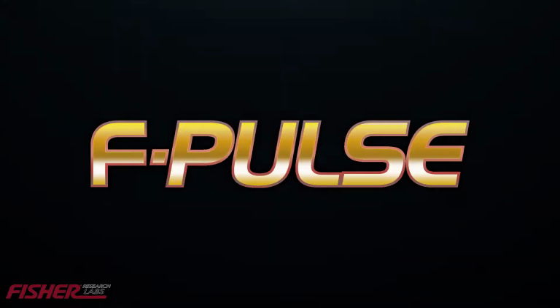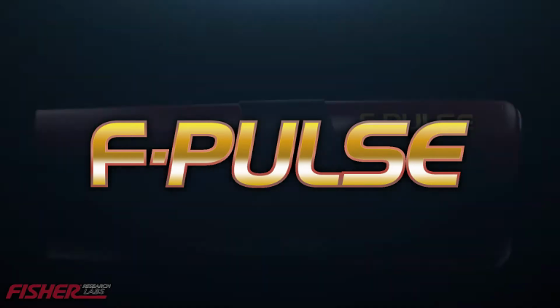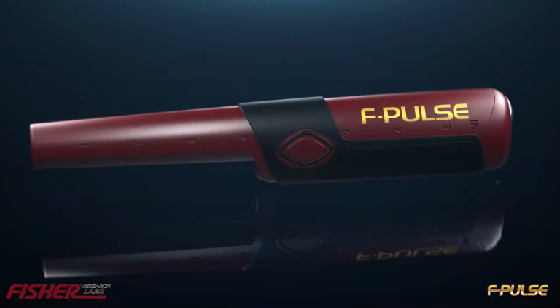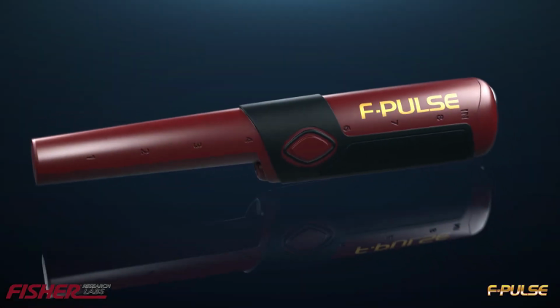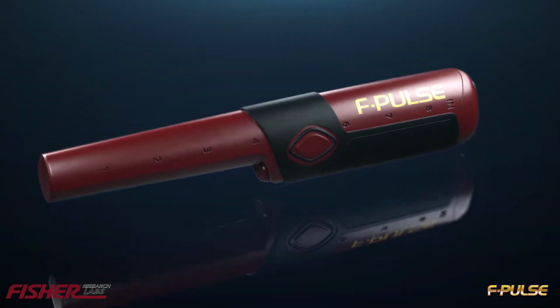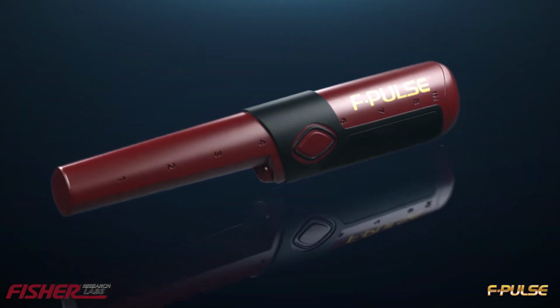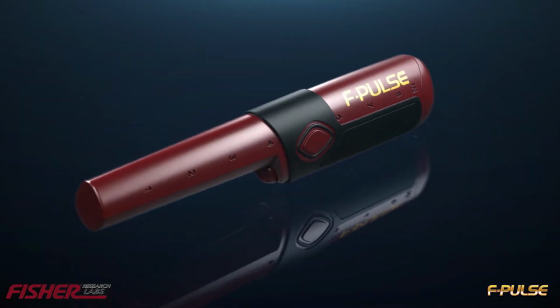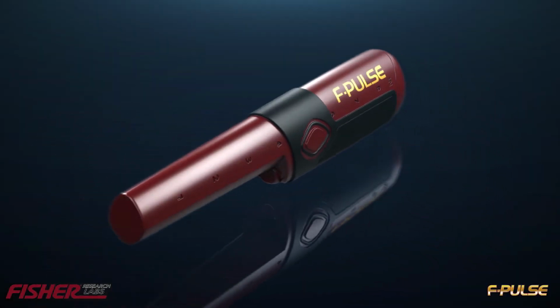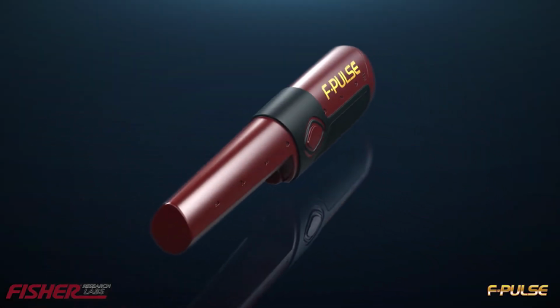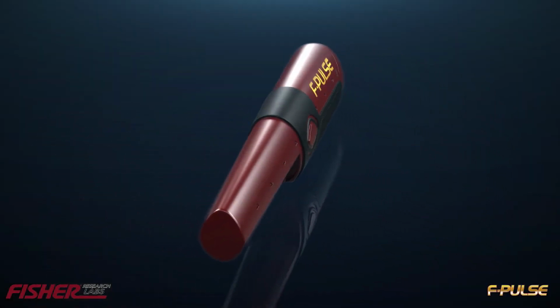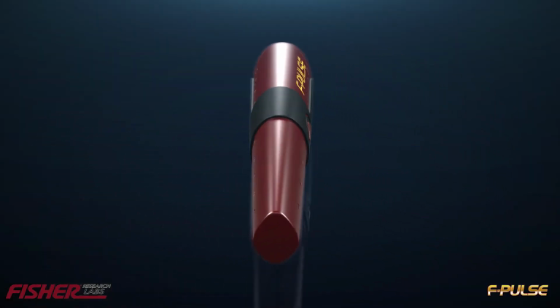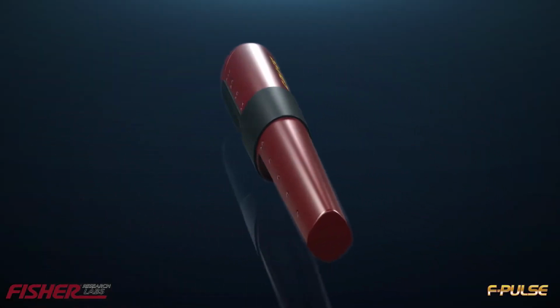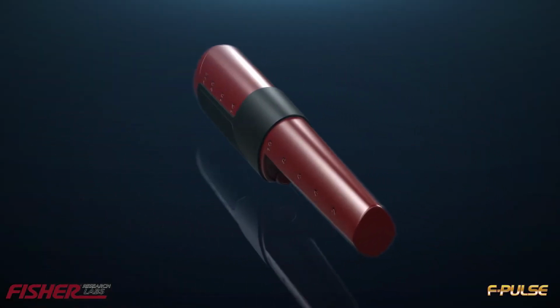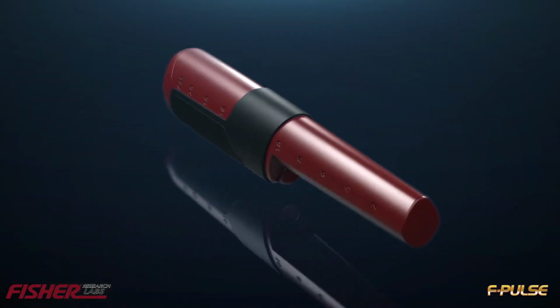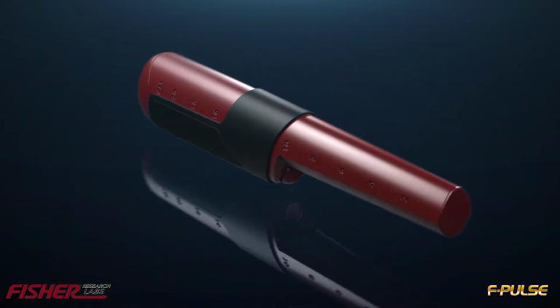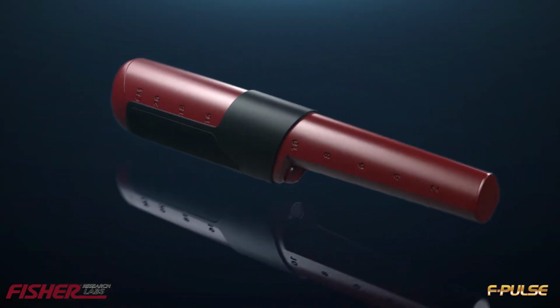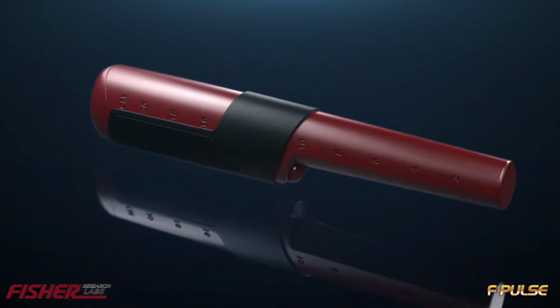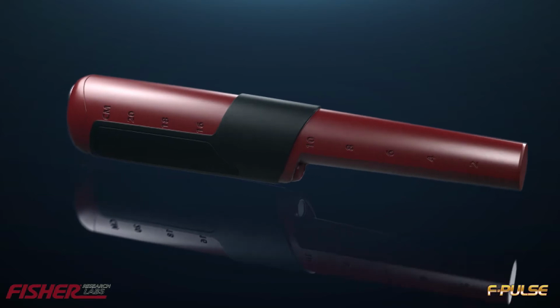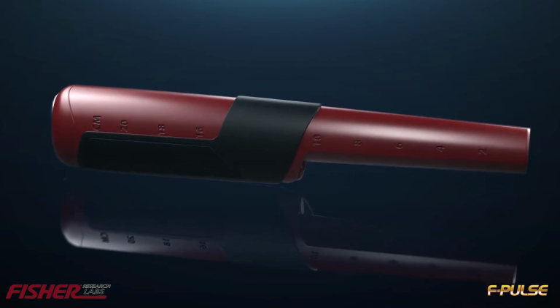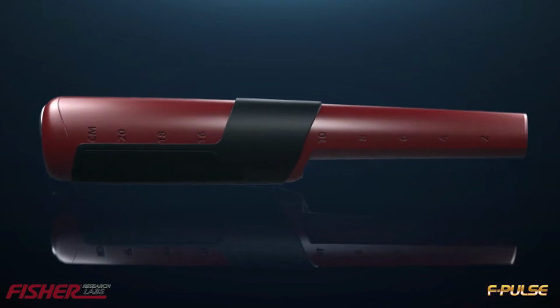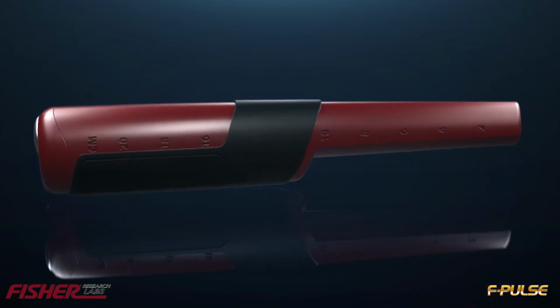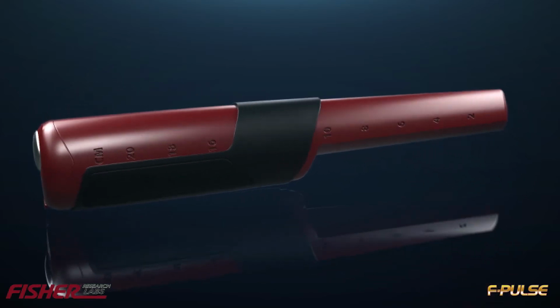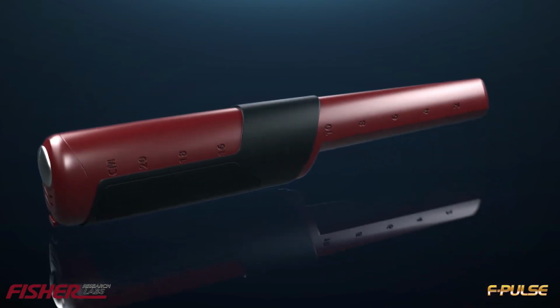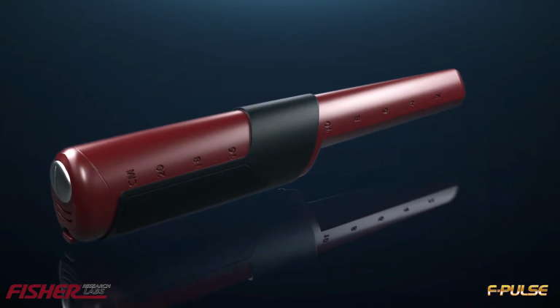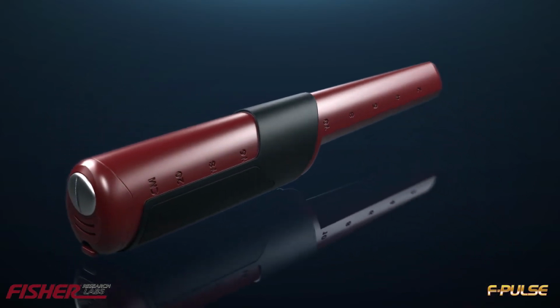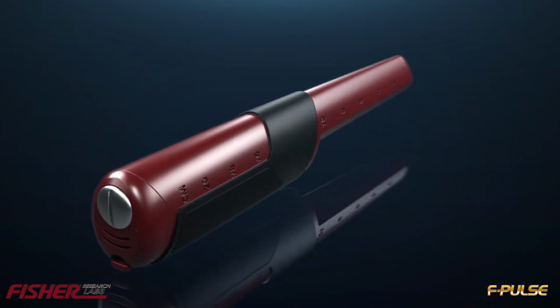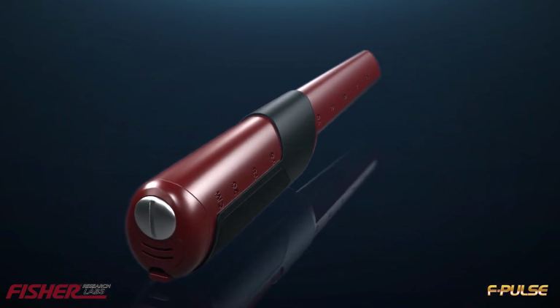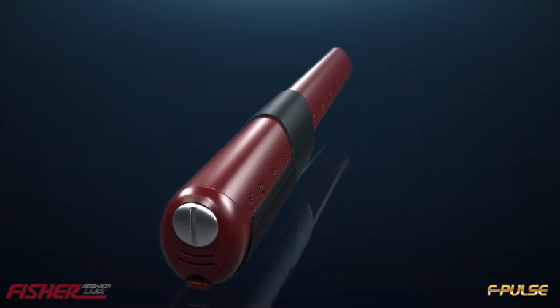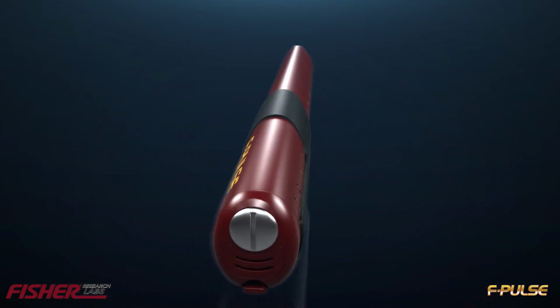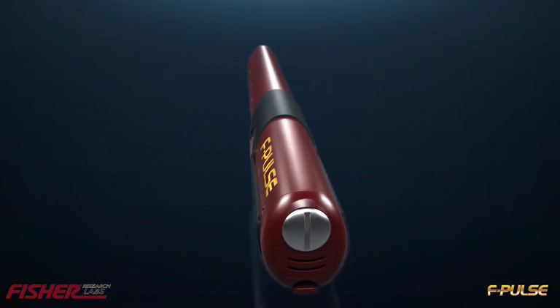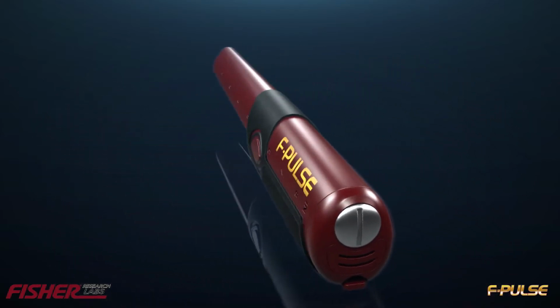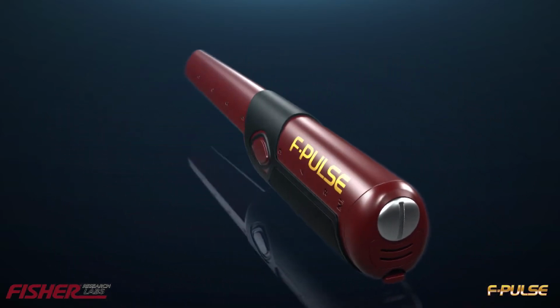With pulse induction technology, the F-Pulse sees through heavy mineralized soils, reduces falsing in hot ground, and excels in harsh saltwater environments.